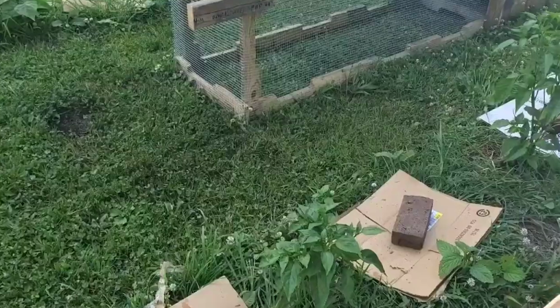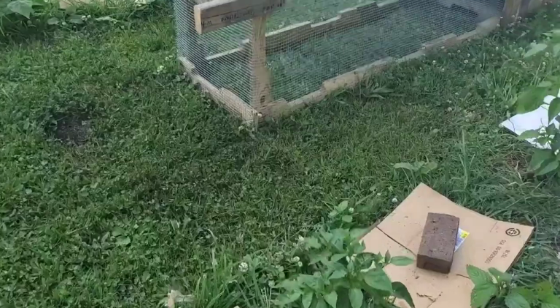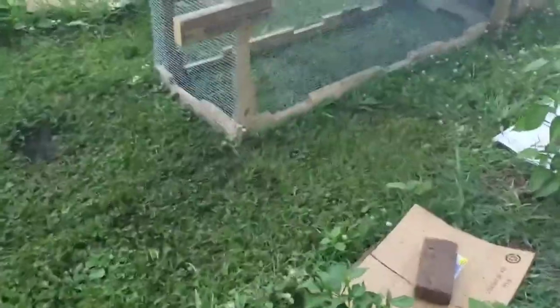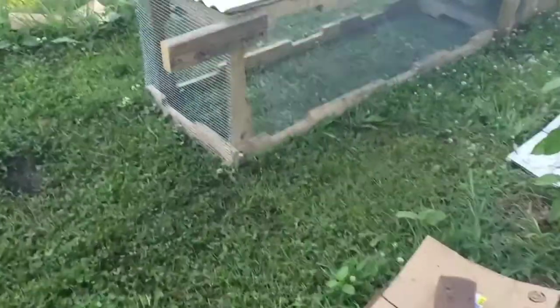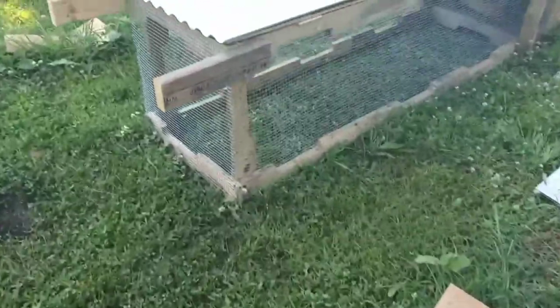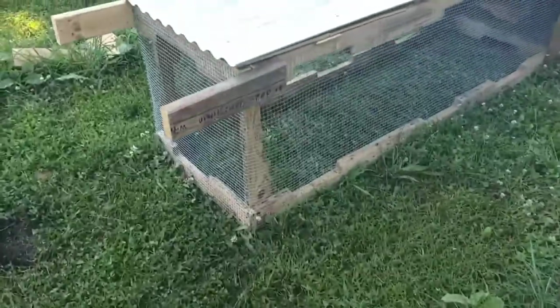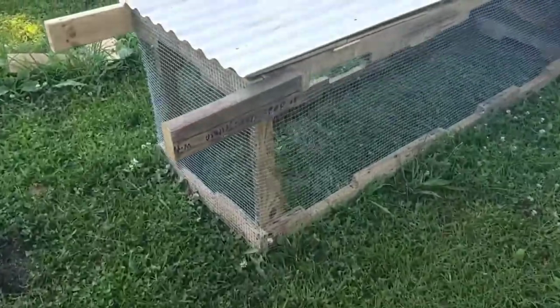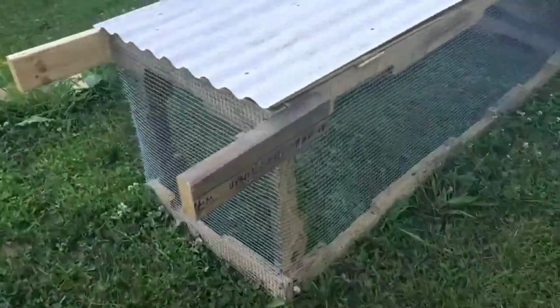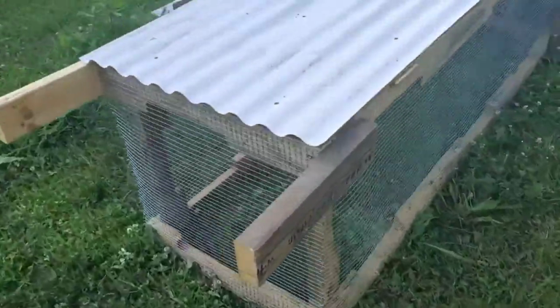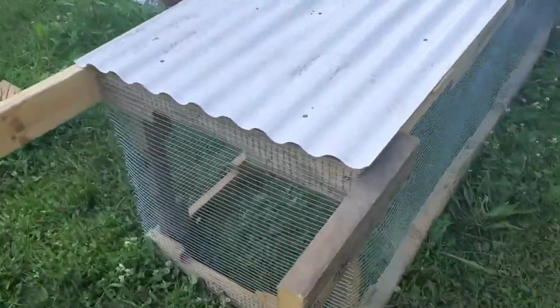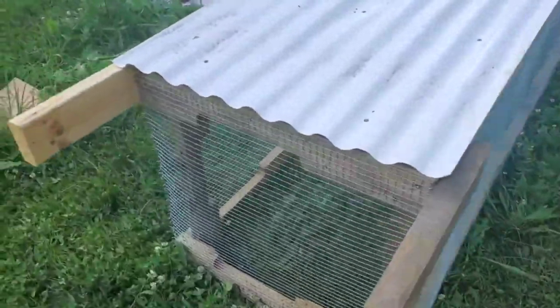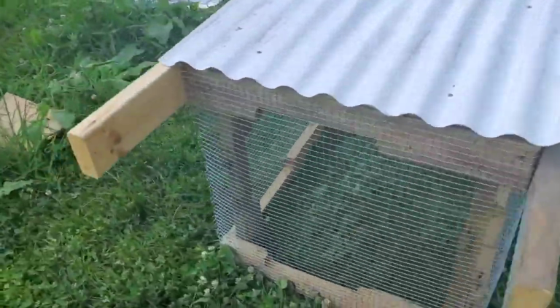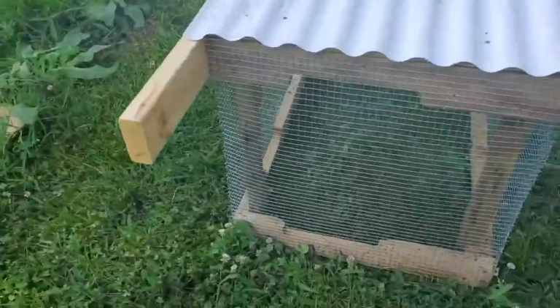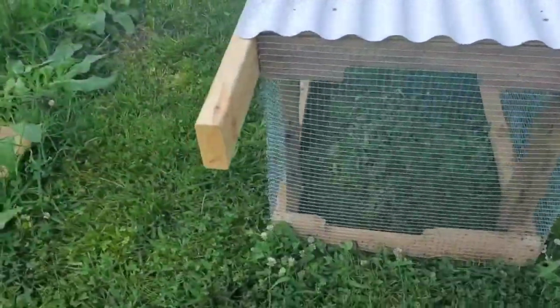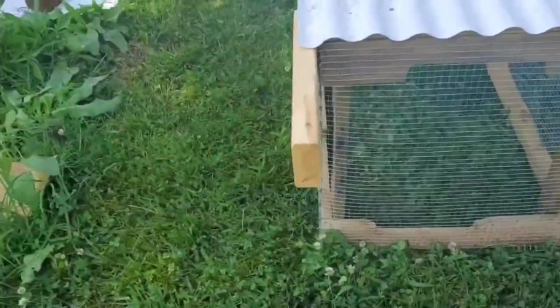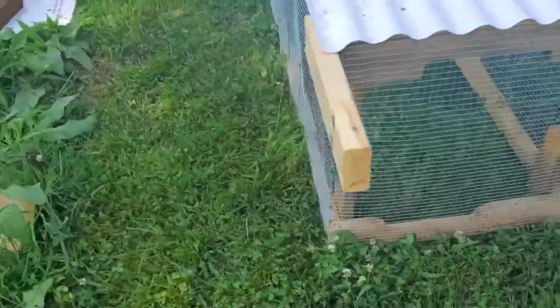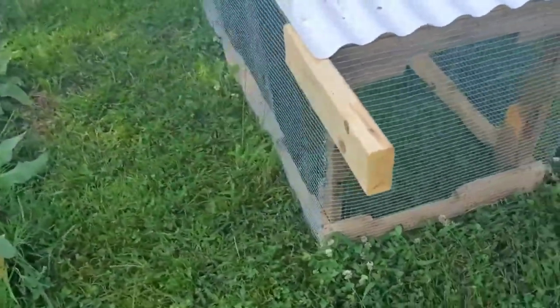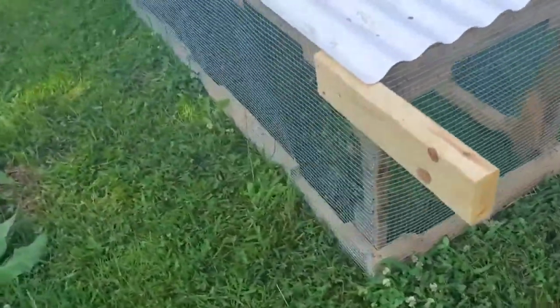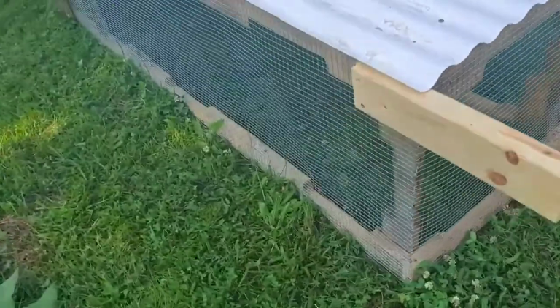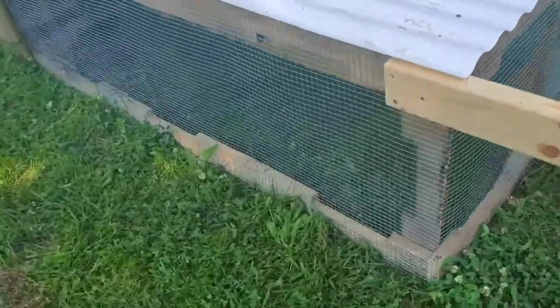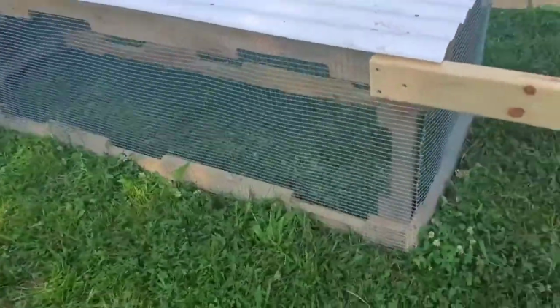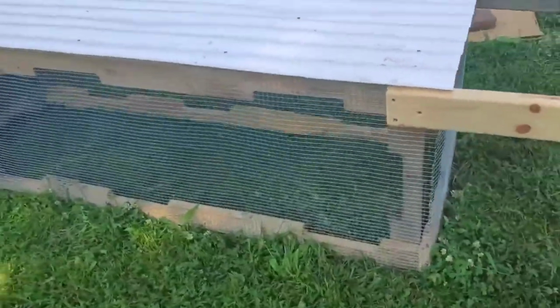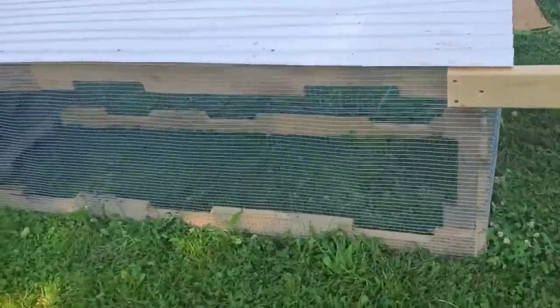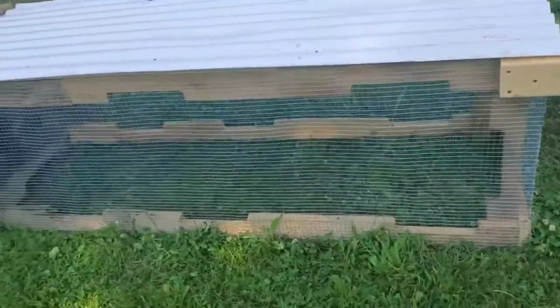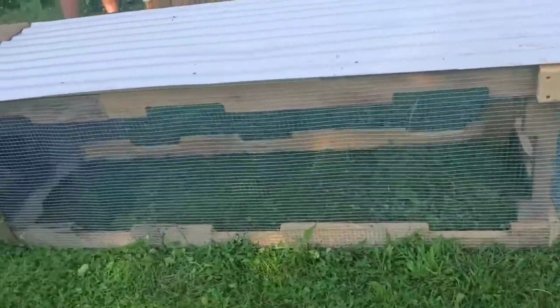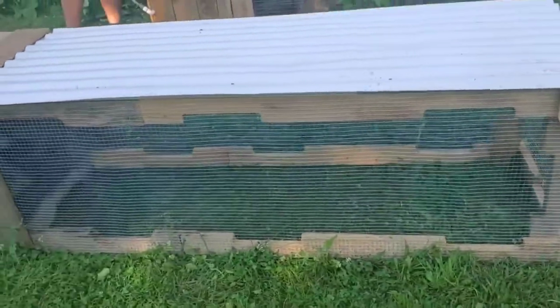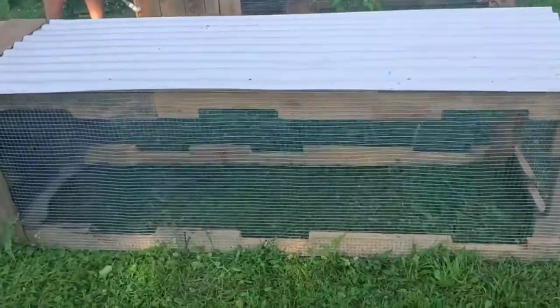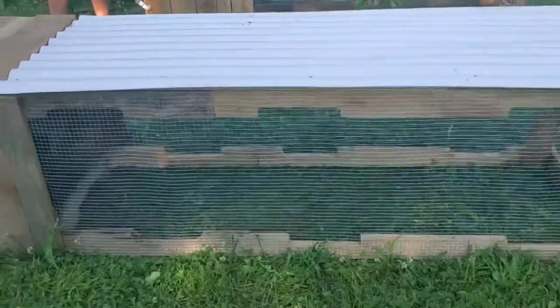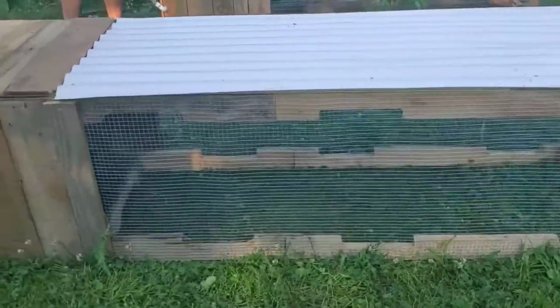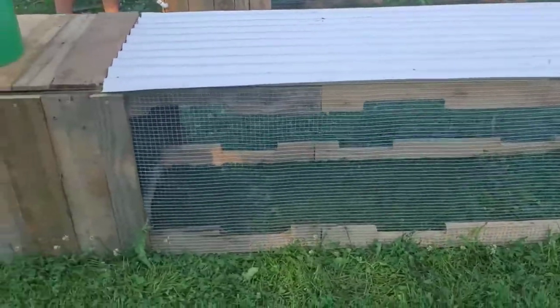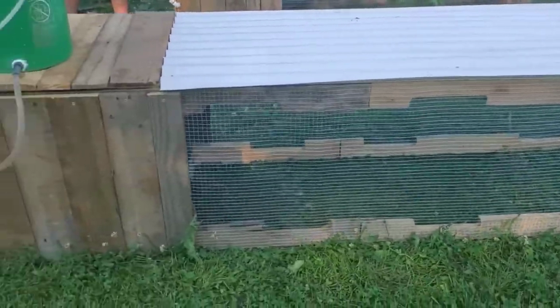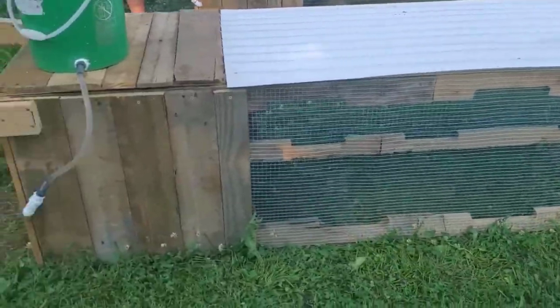So here's a little tour of what we've done. These rabbit tractors are built entirely of repurposed pallet wood.